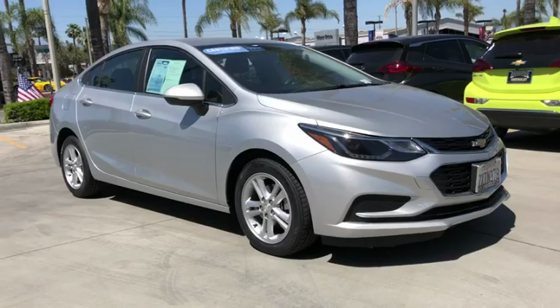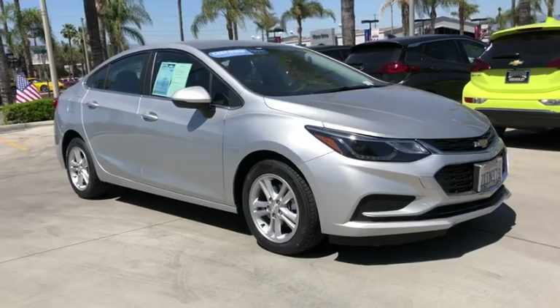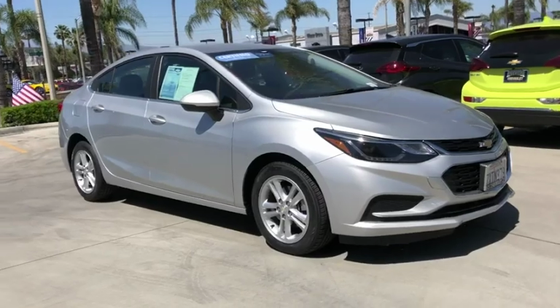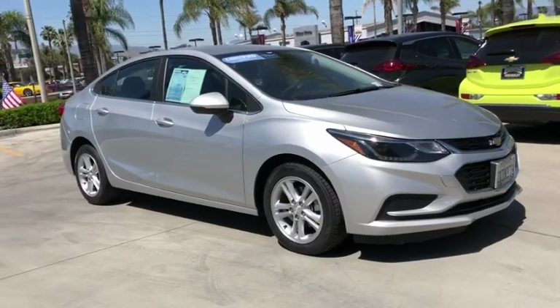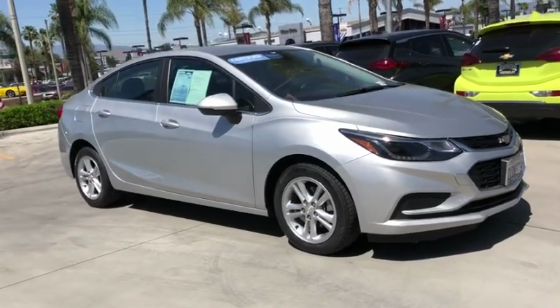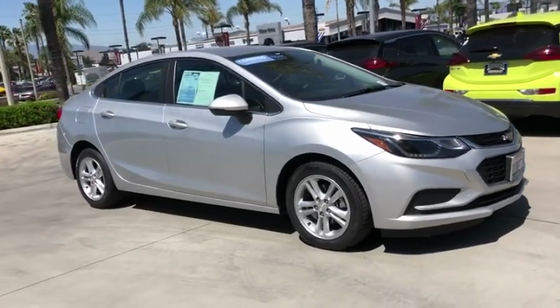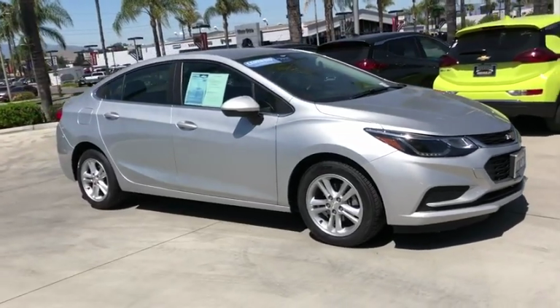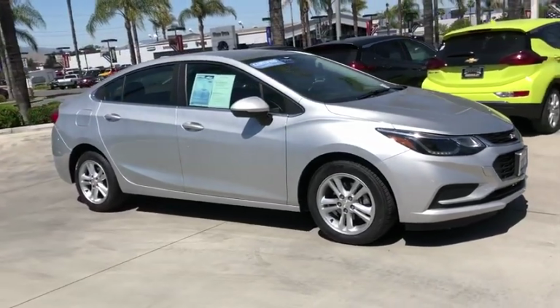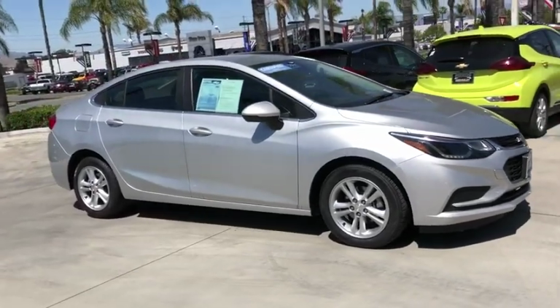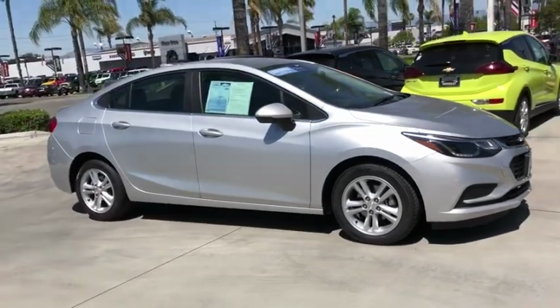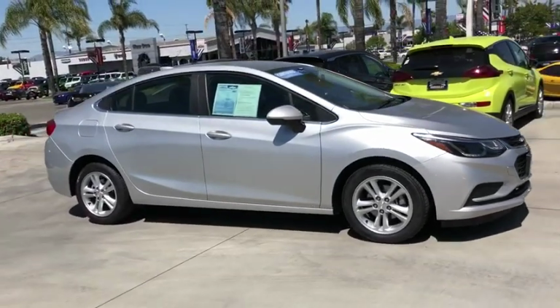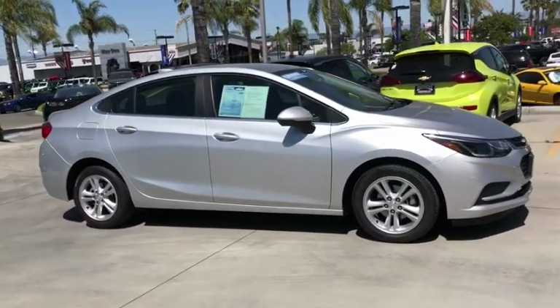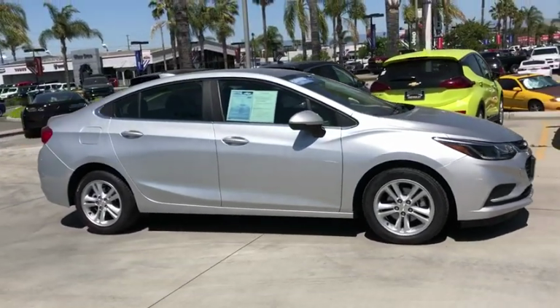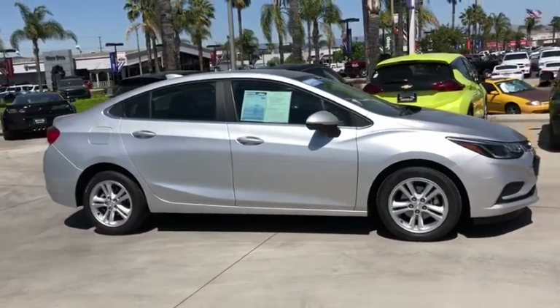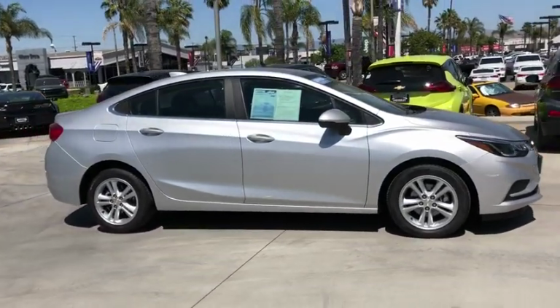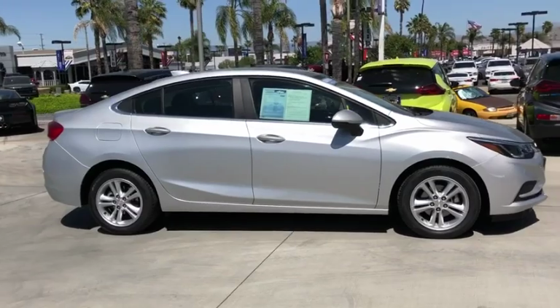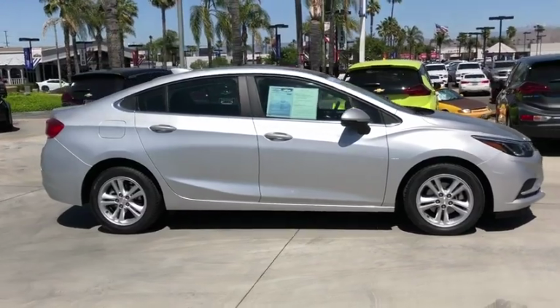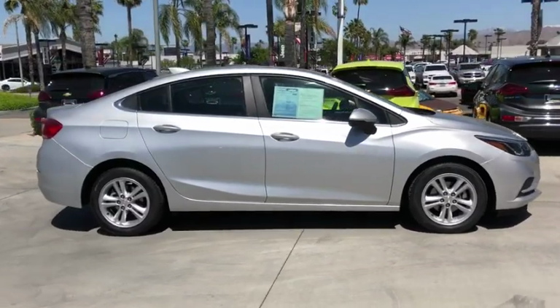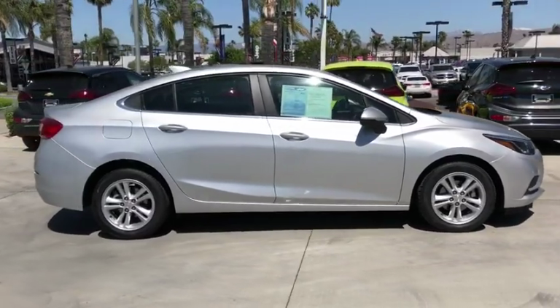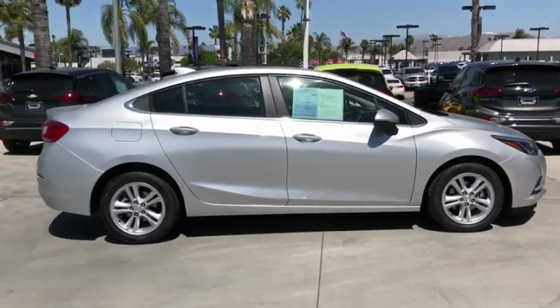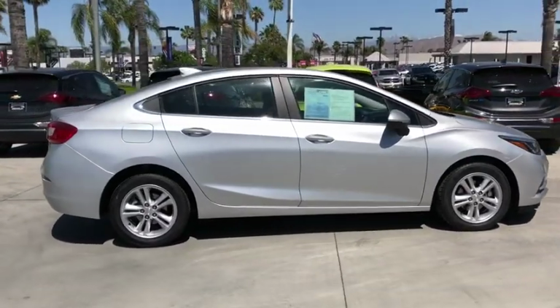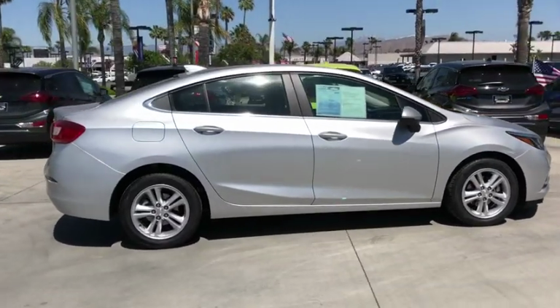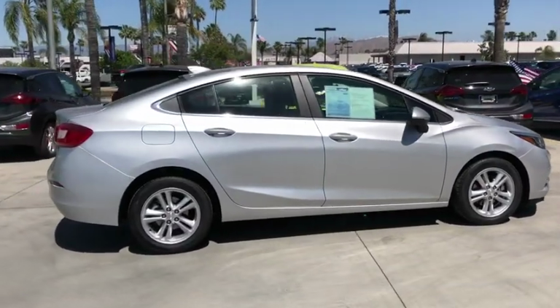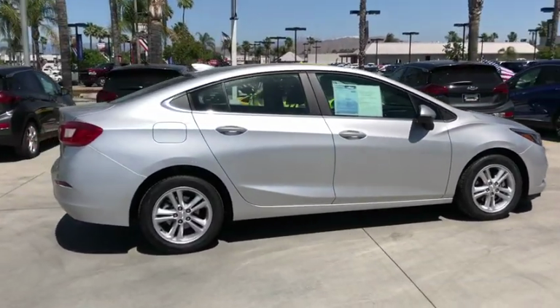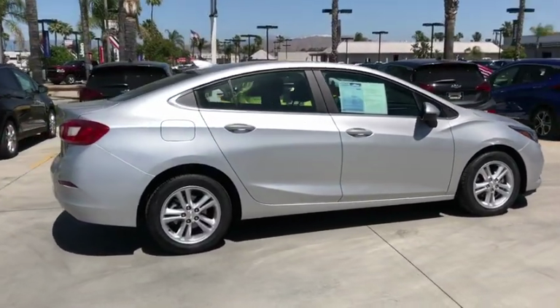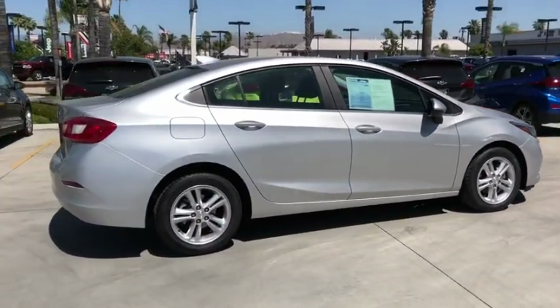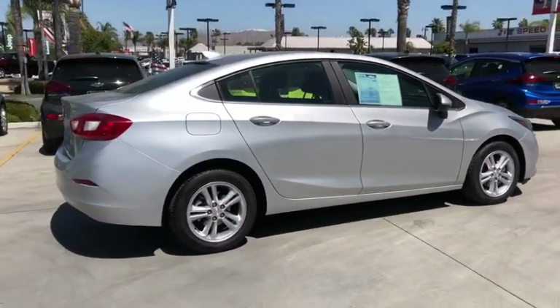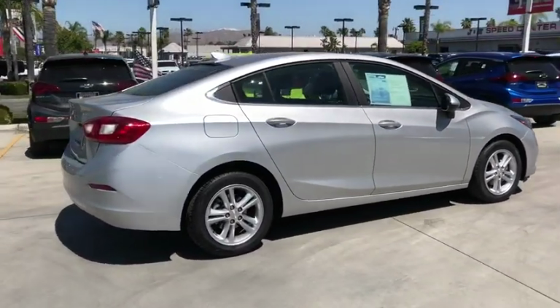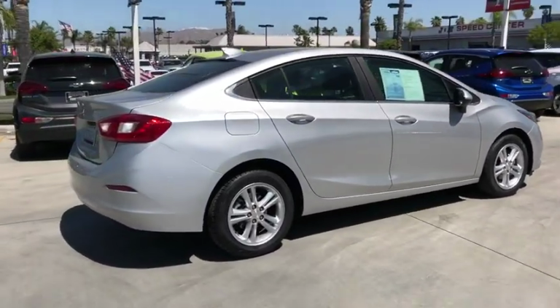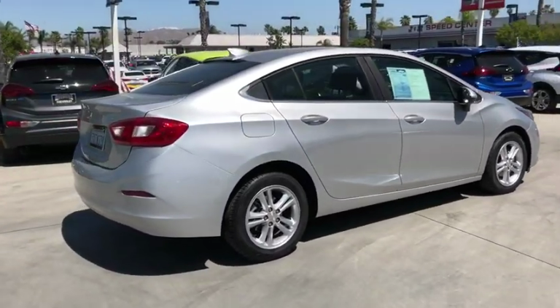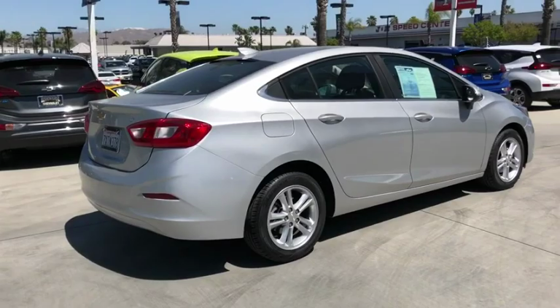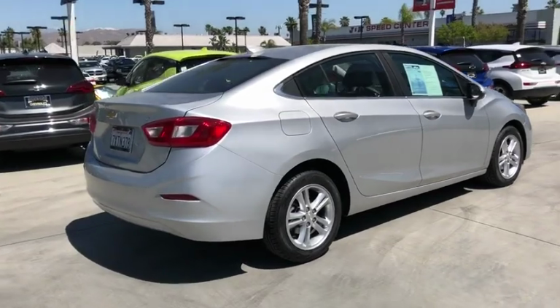The 2017 Chevrolet Cruze. The Cruze blueprint calls for more than you'd expect. This vehicle has less than 25,000 miles. Here are some of this vehicle's great options.